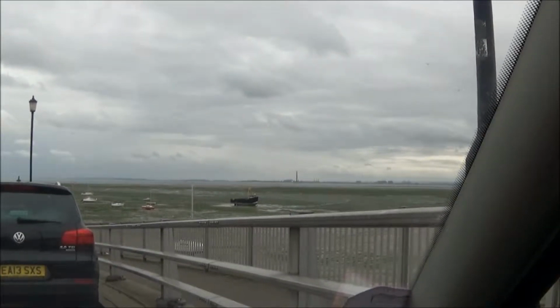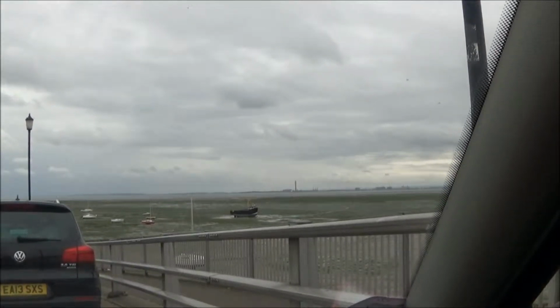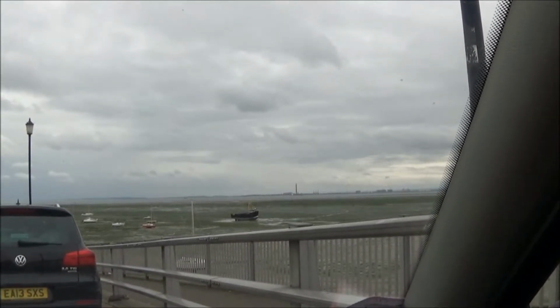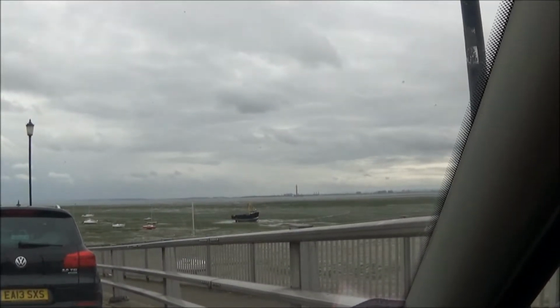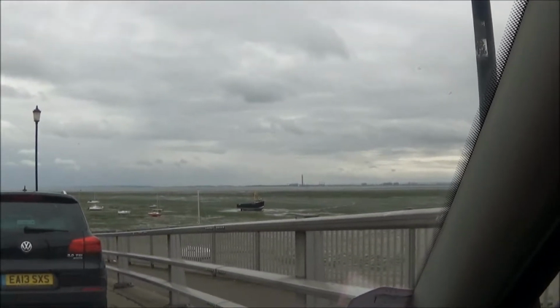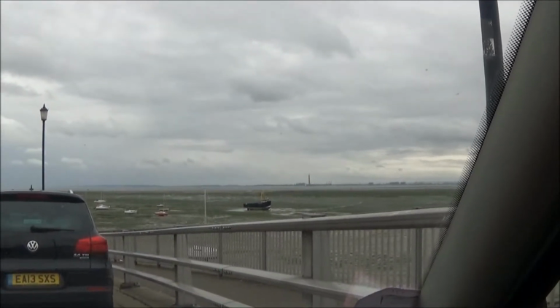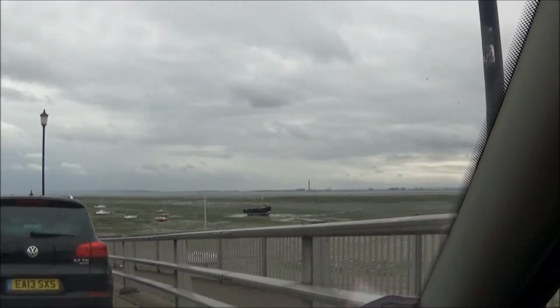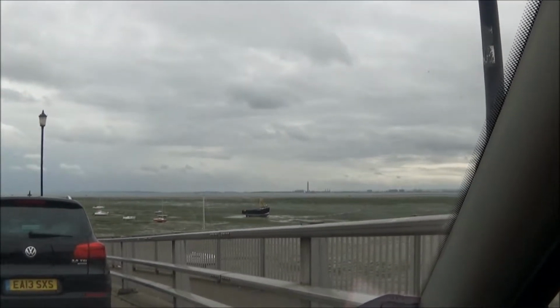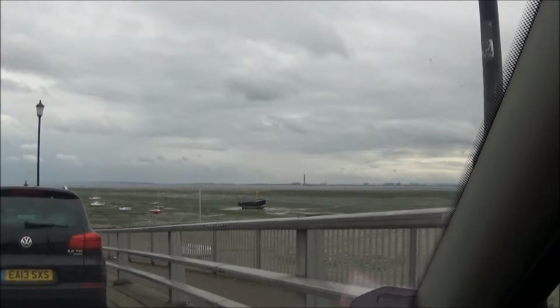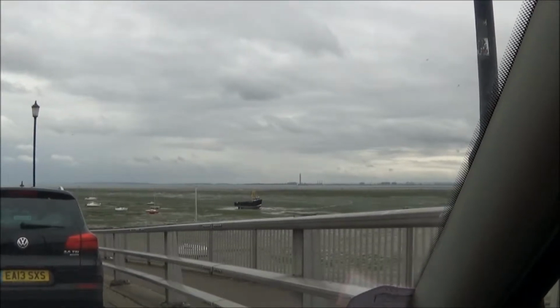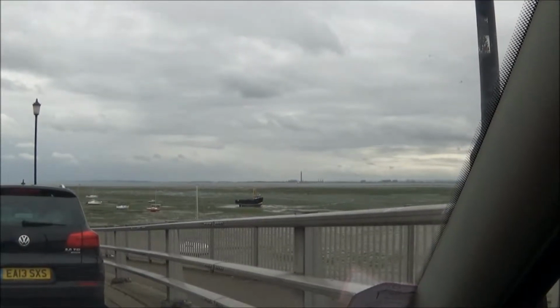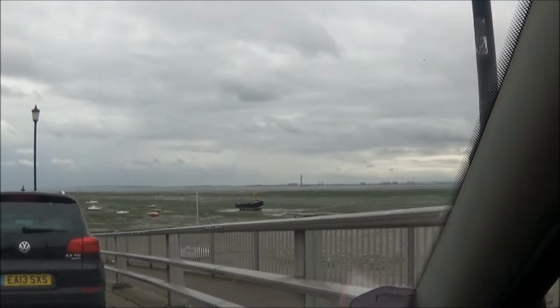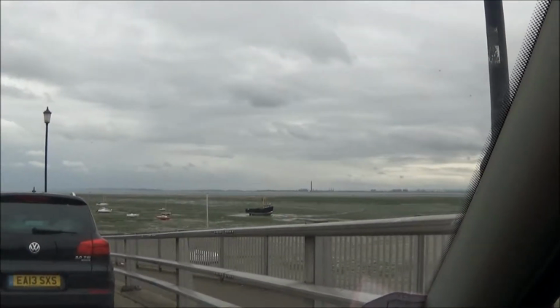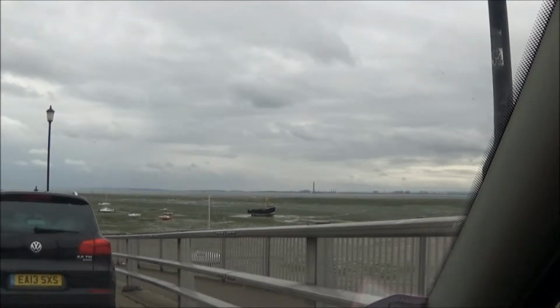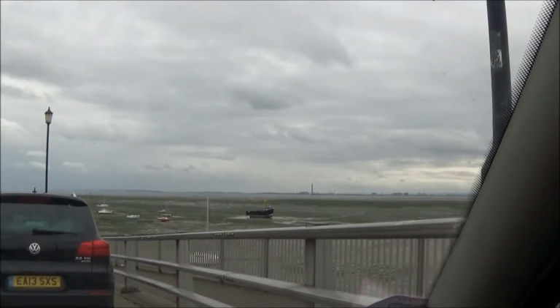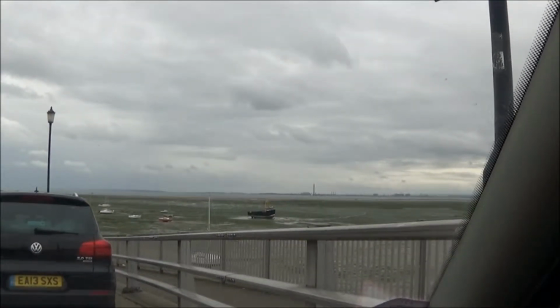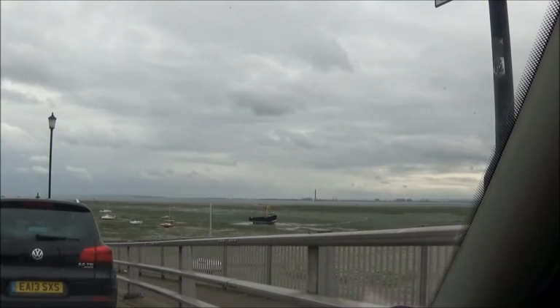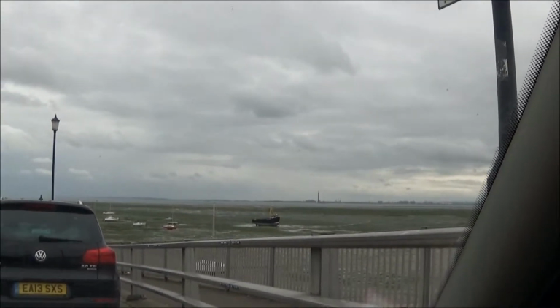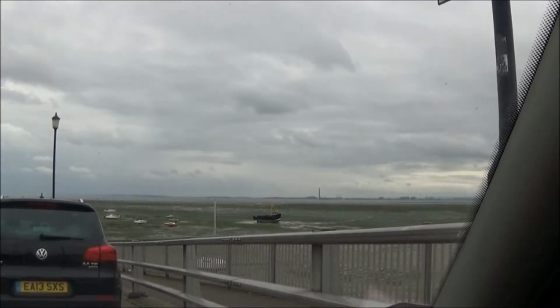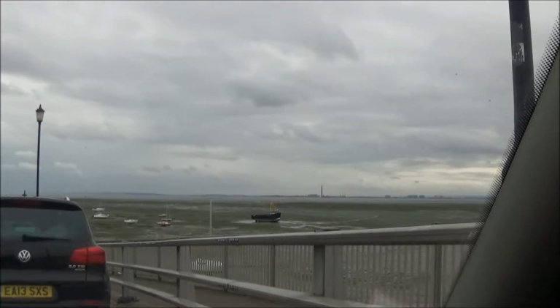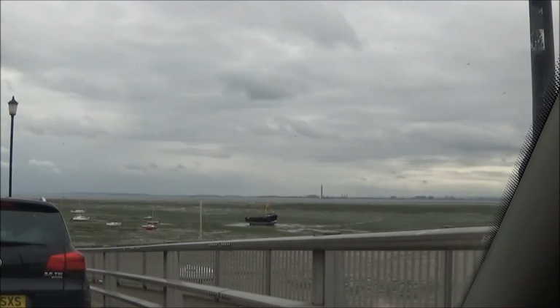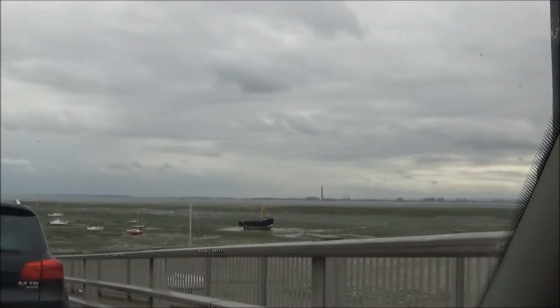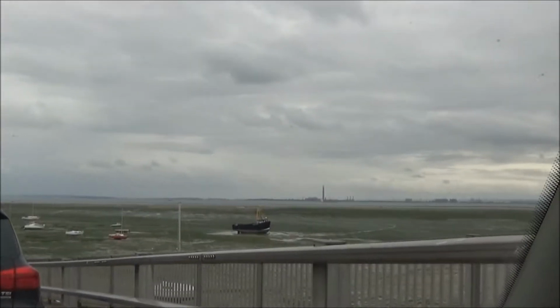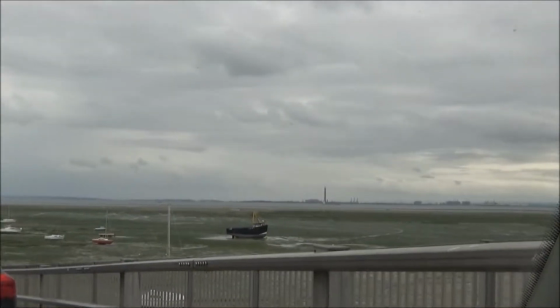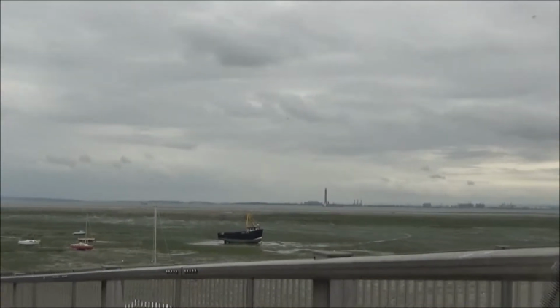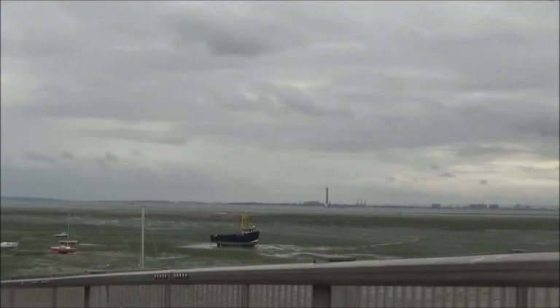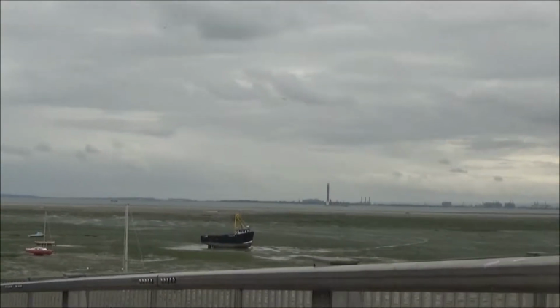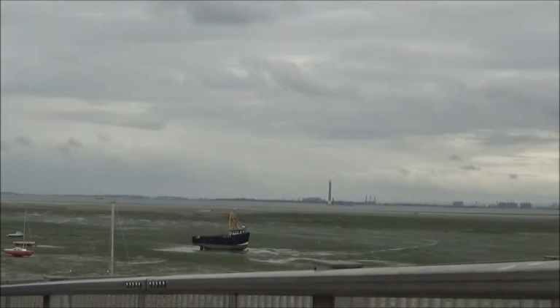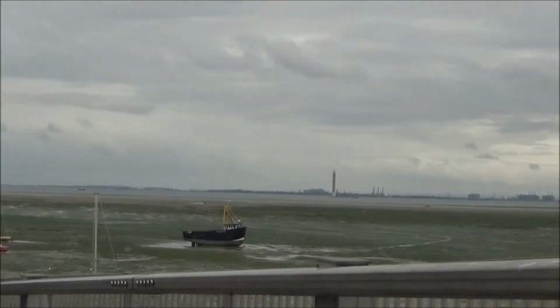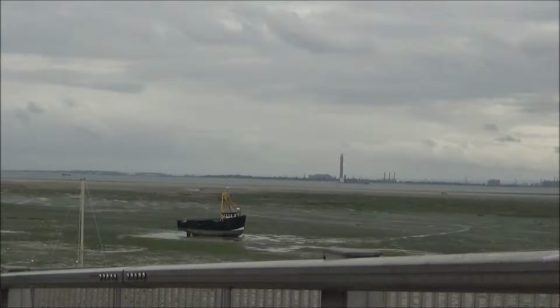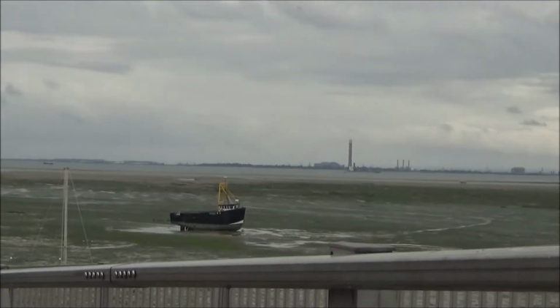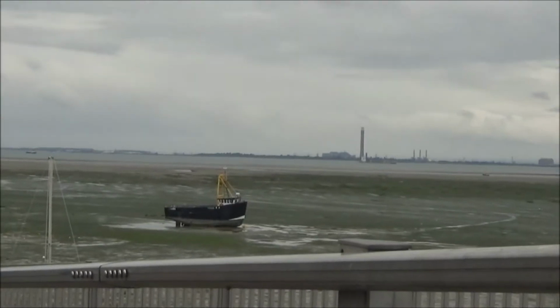I thought I'd just test the new toy. Let's see what happens when I zoom in on that boat. It's an ugly sort of looking boat, isn't it — very functional.